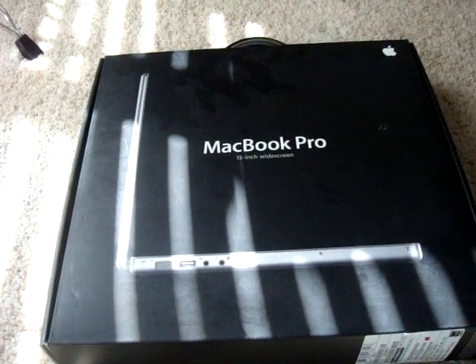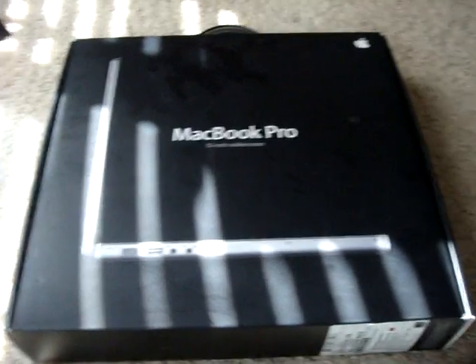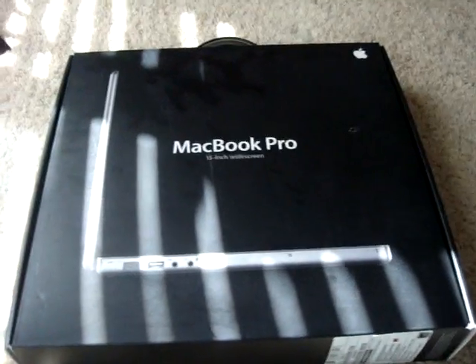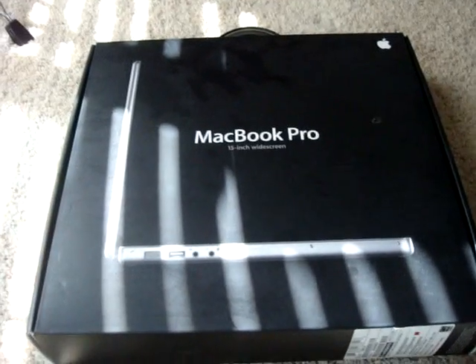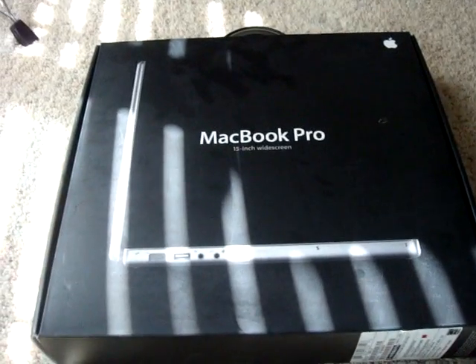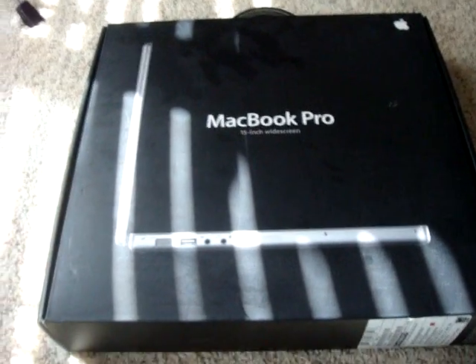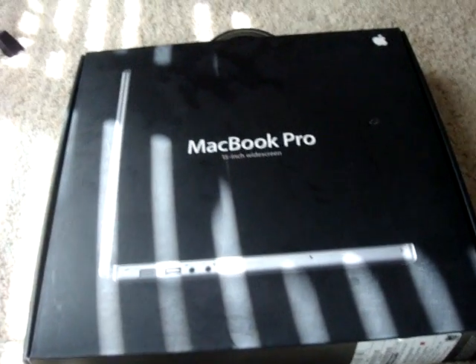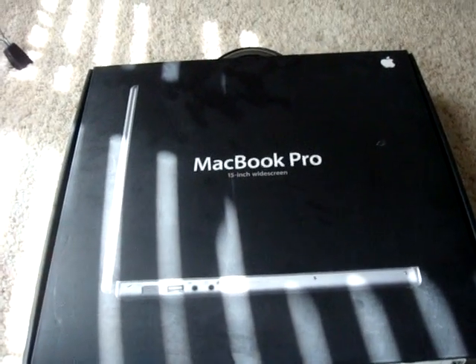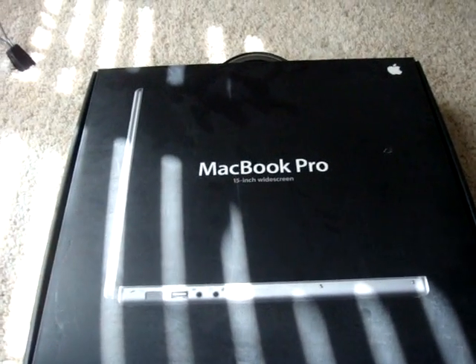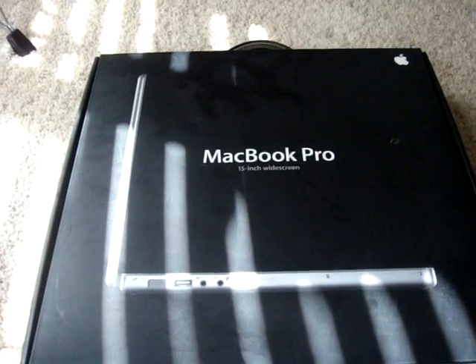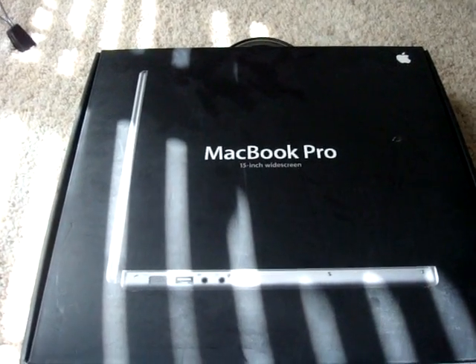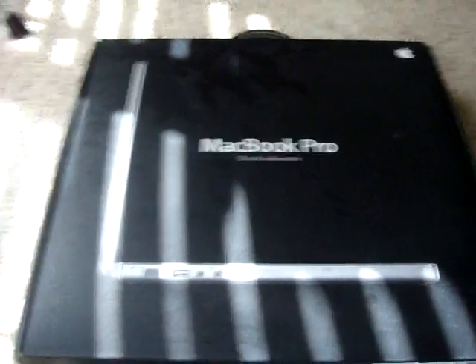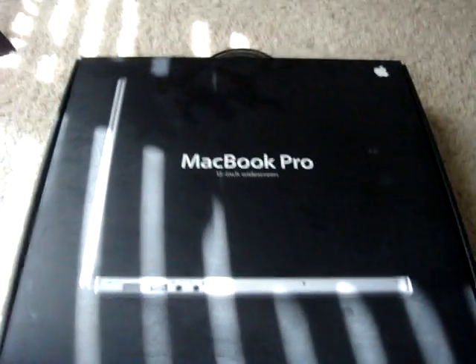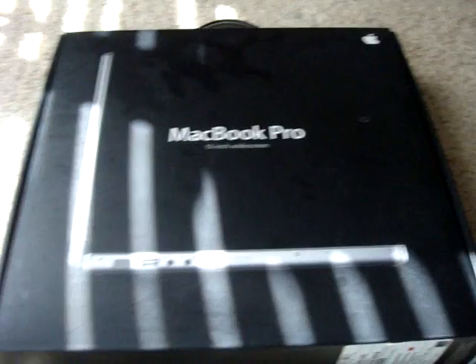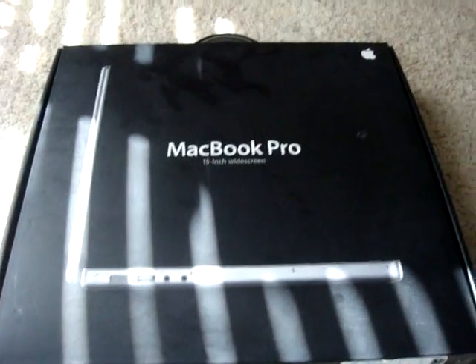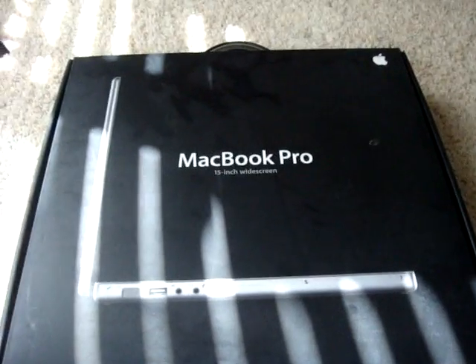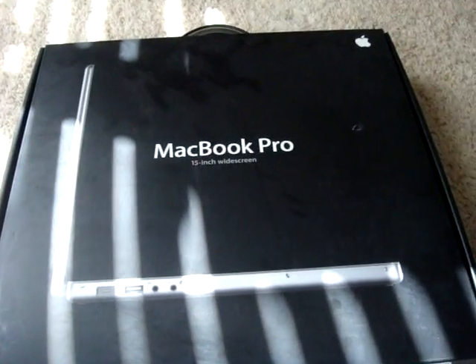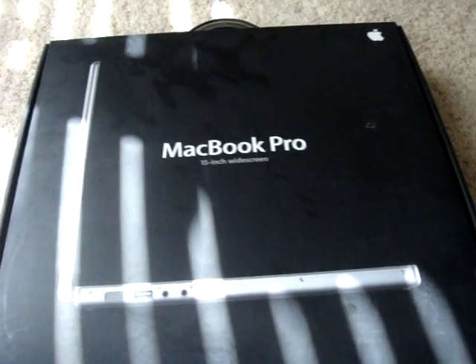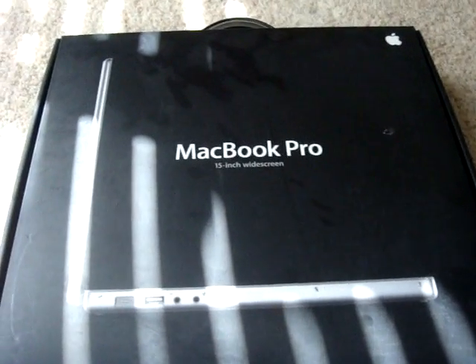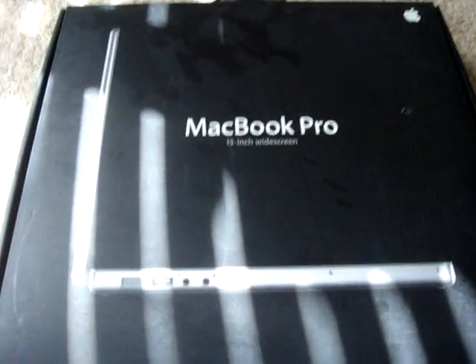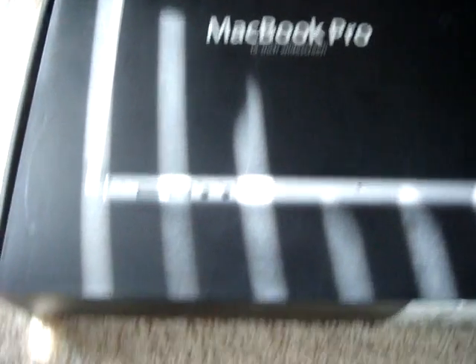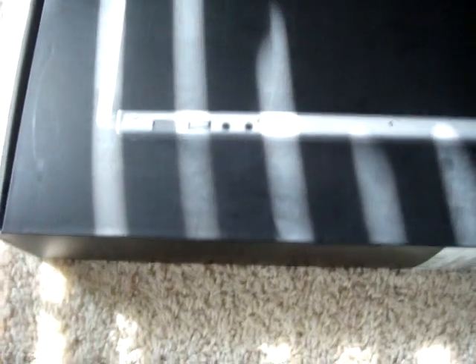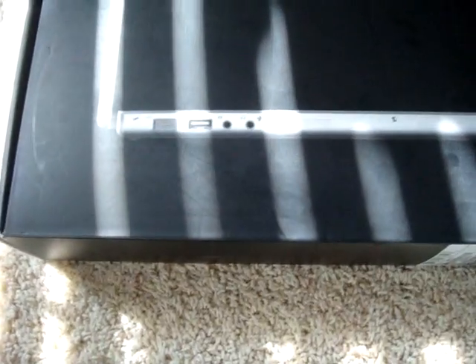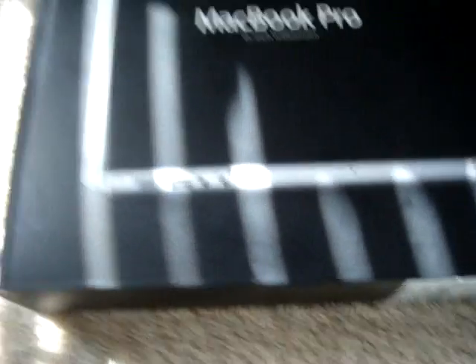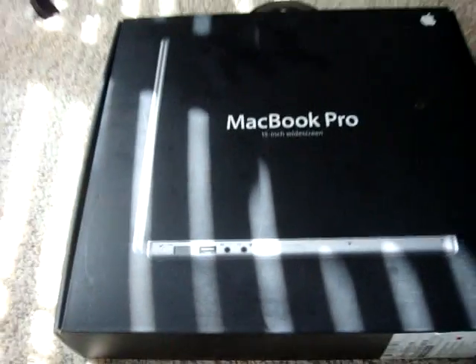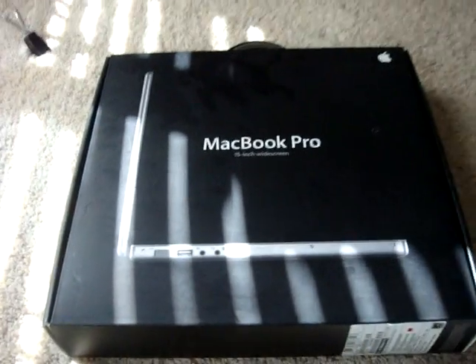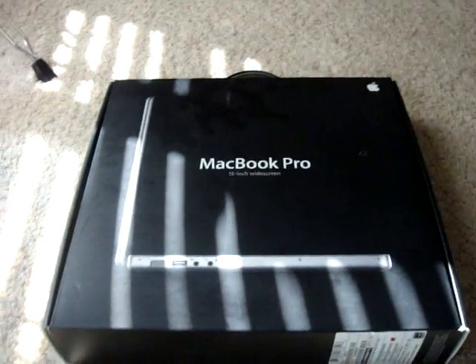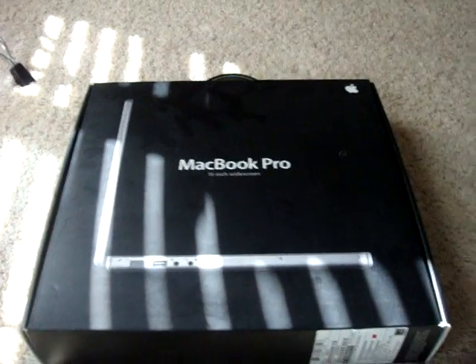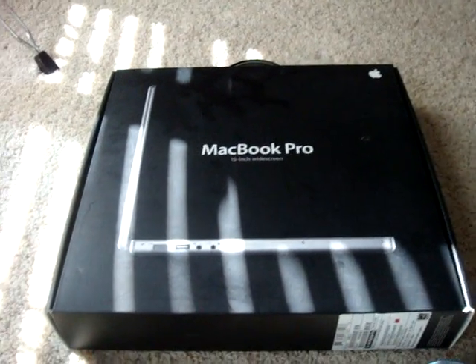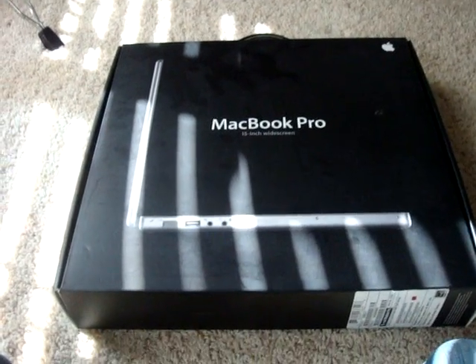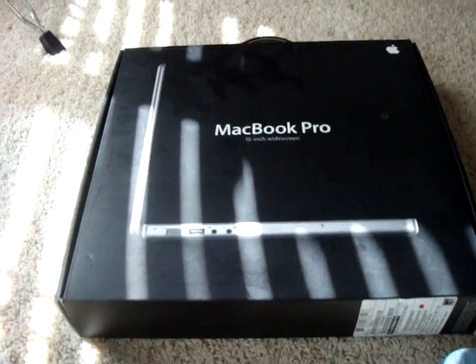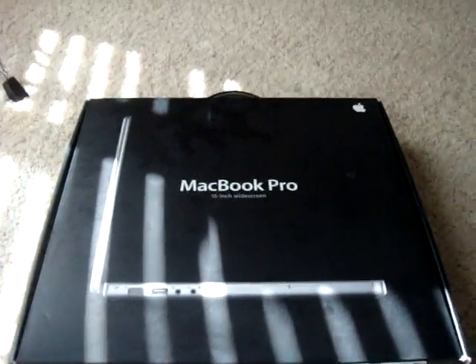This video is what you'd get when you get a MacBook Pro, or maybe even the new ones. I don't know about the new ones, but this is what you get with the previous version.